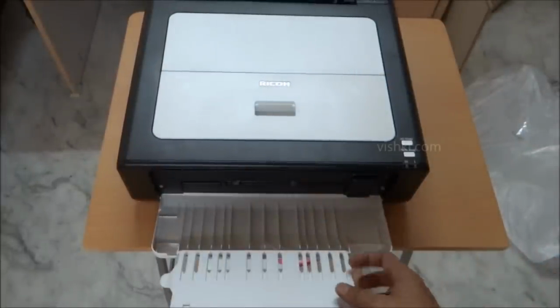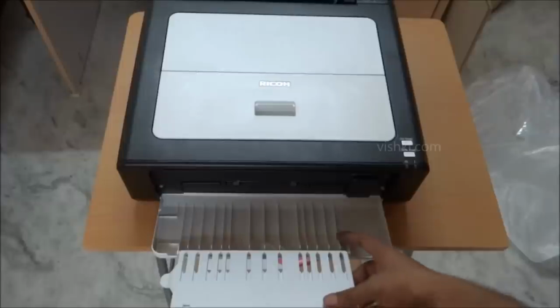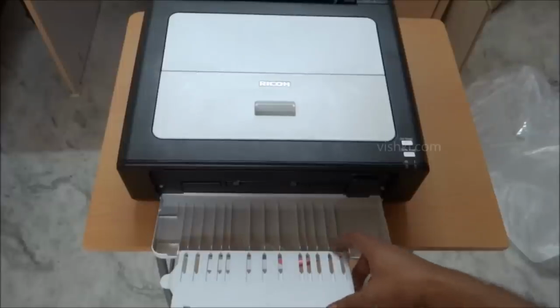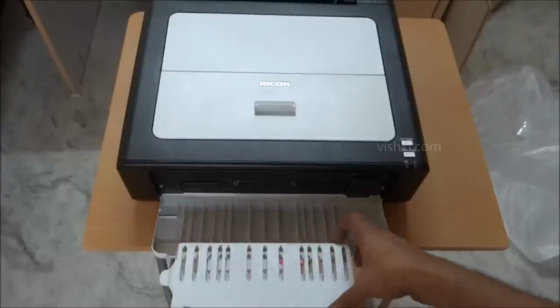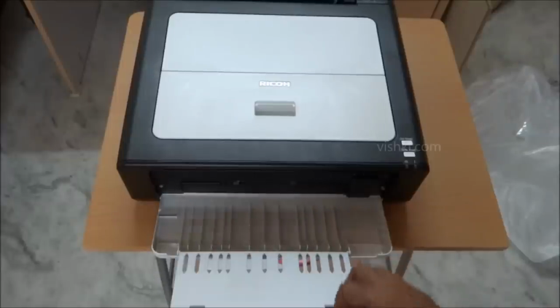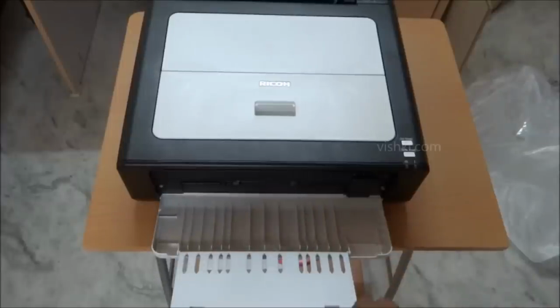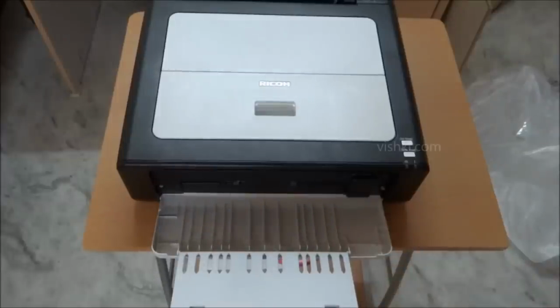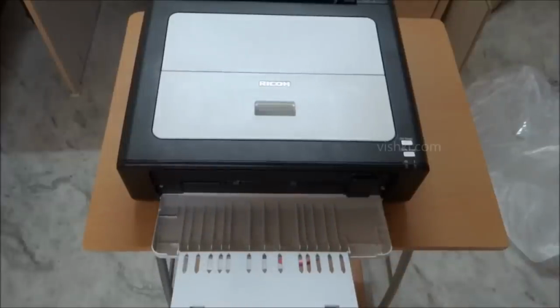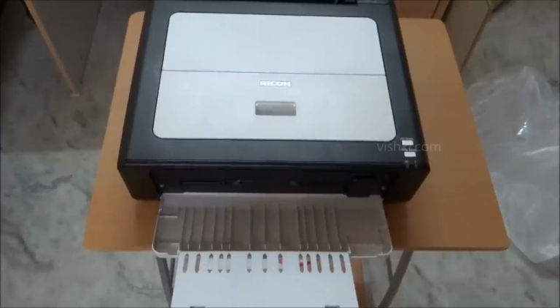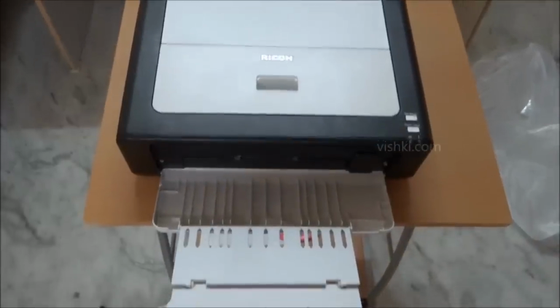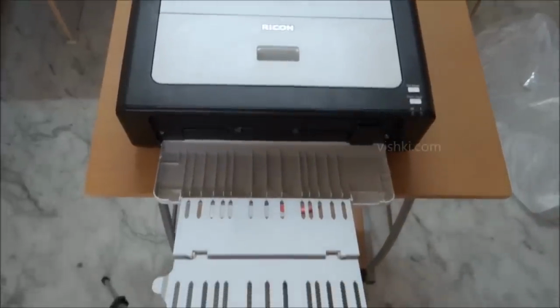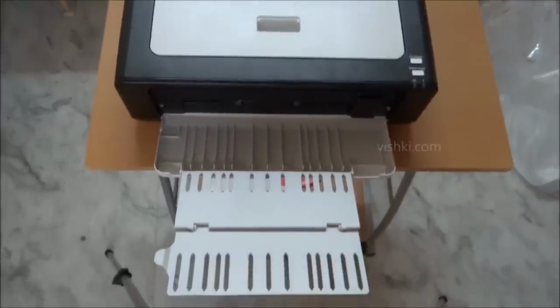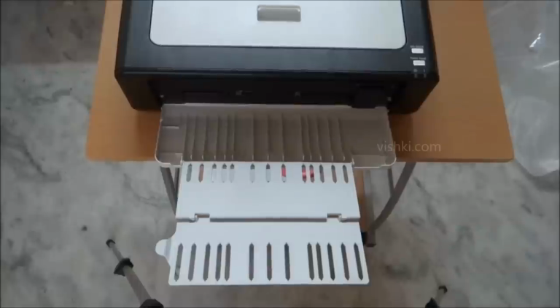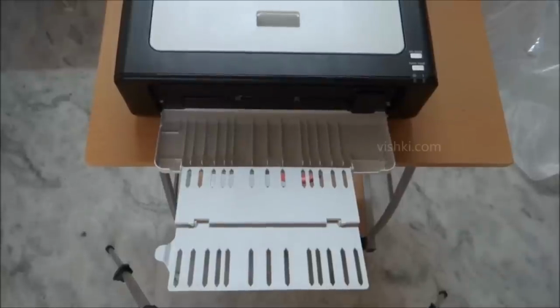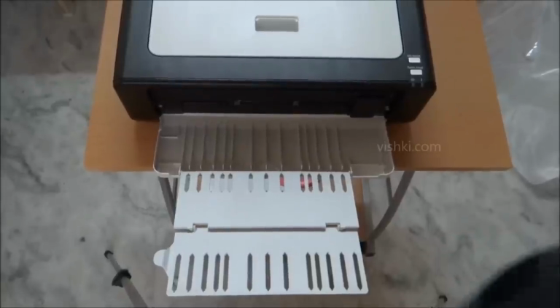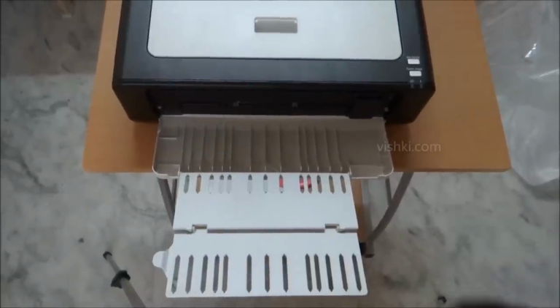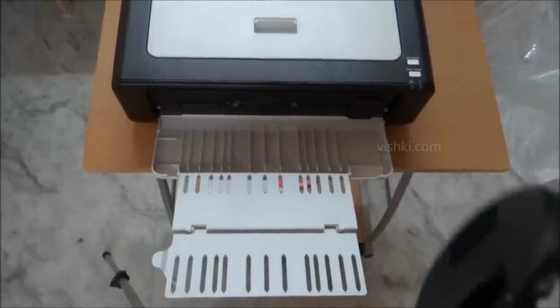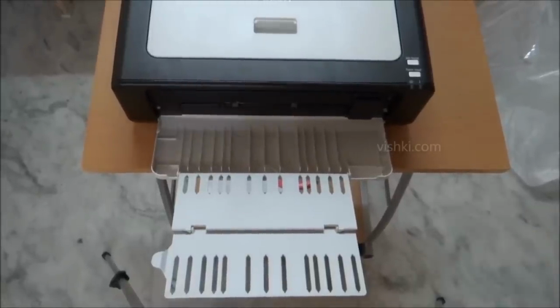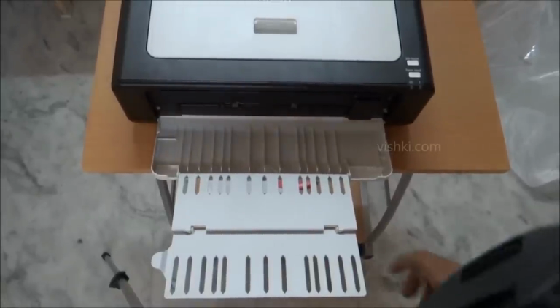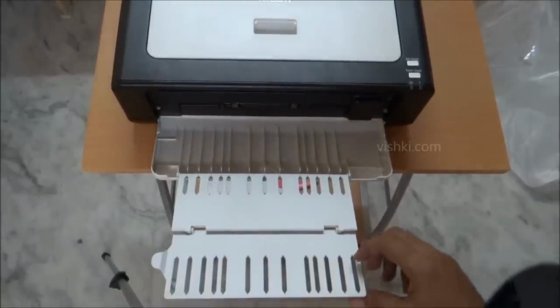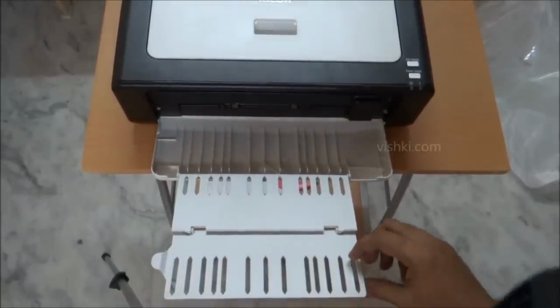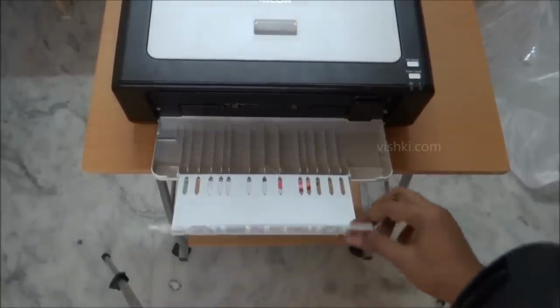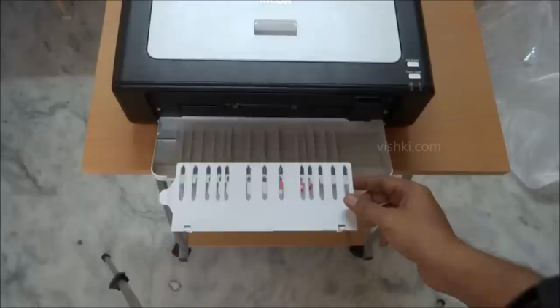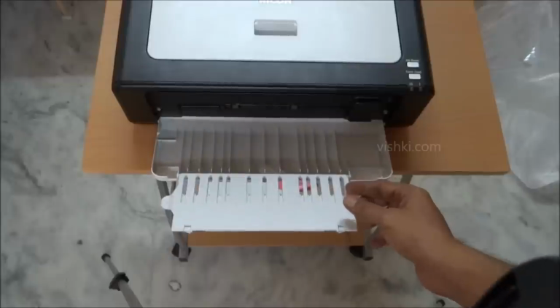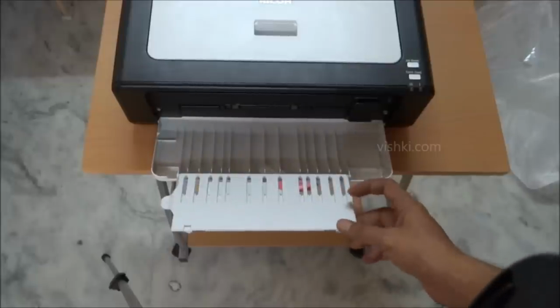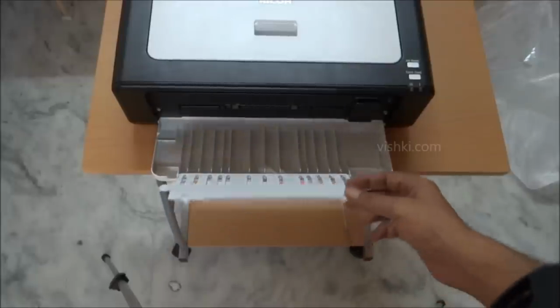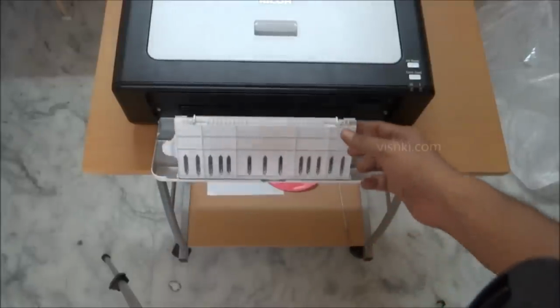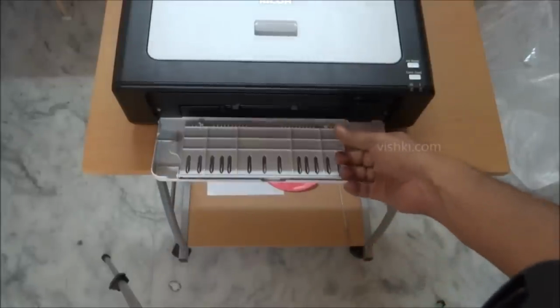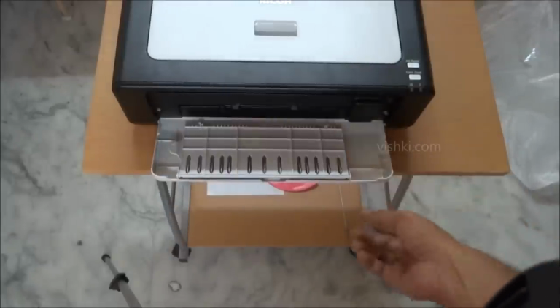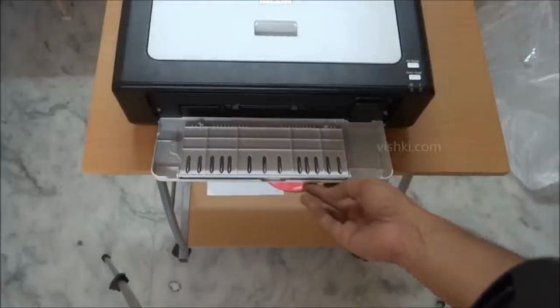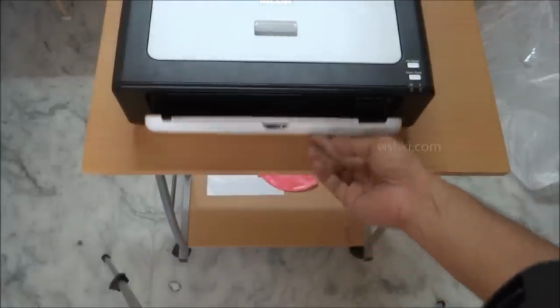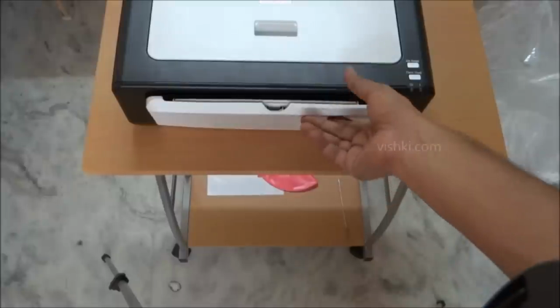It goes back in without much effort. It's a trifold tray — very light and delicate. The capacity of the input tray and output tray is 50 sheets, but even that seems heavy, and especially the output tray needs to be handled carefully.